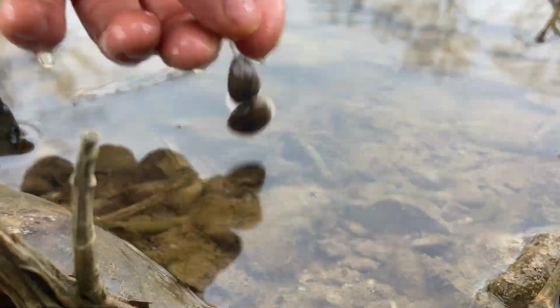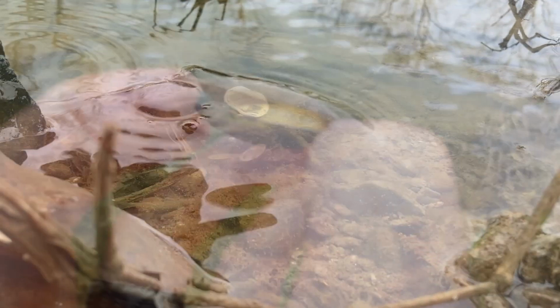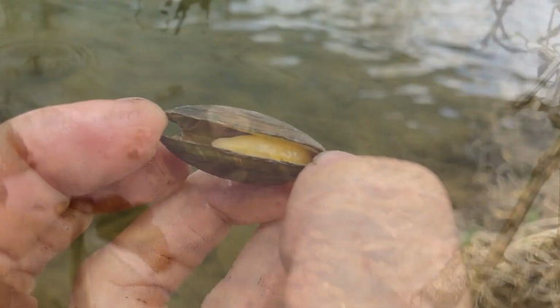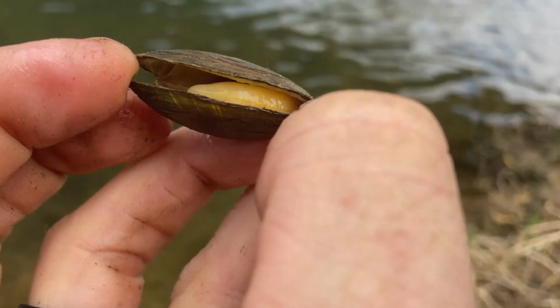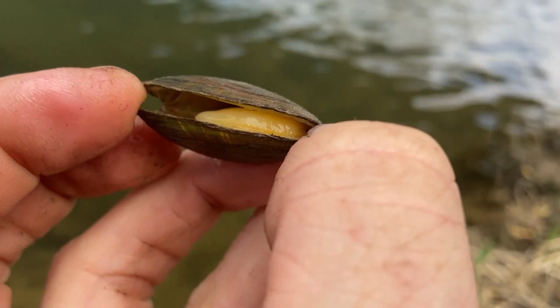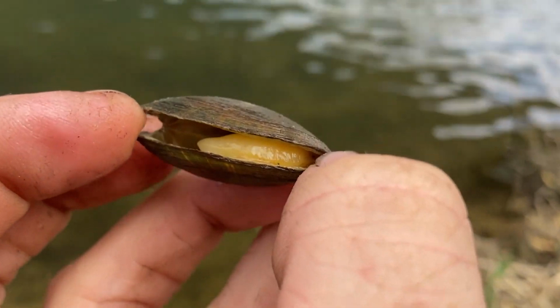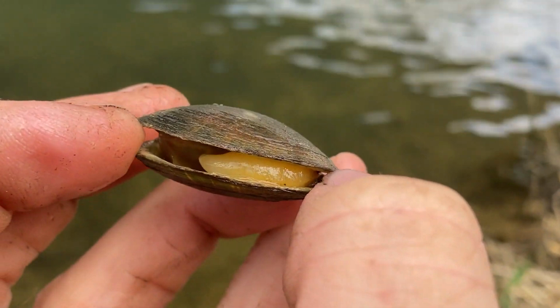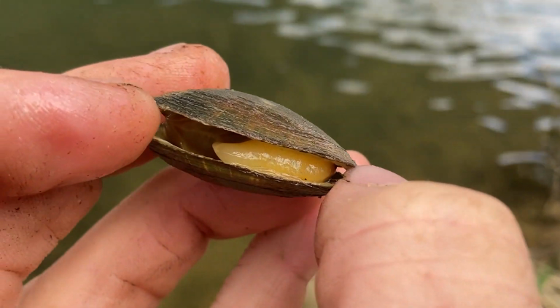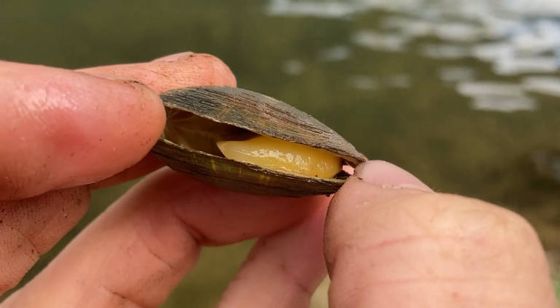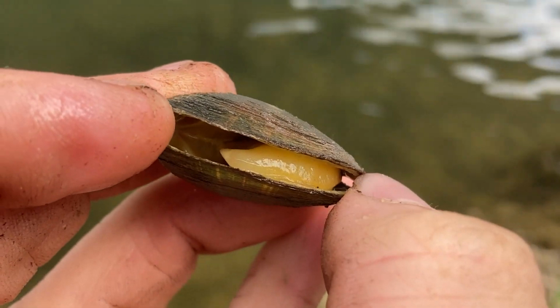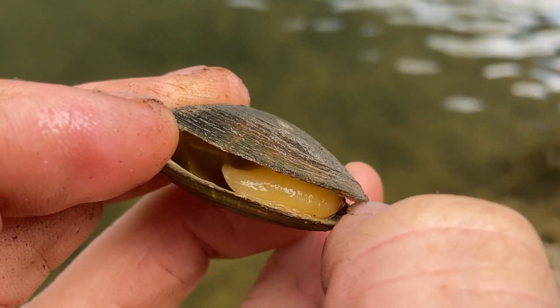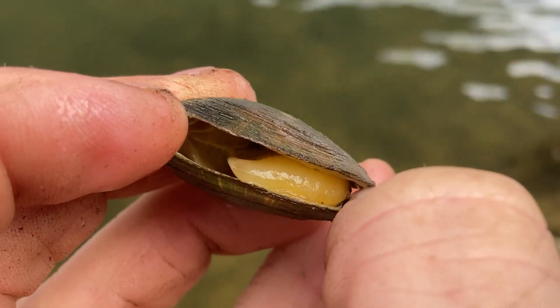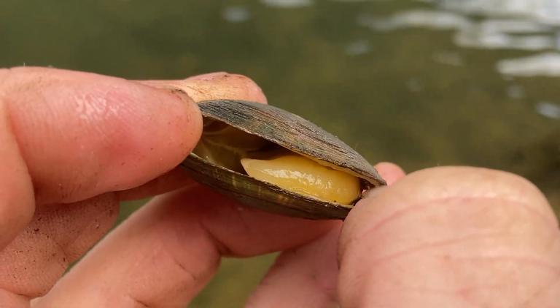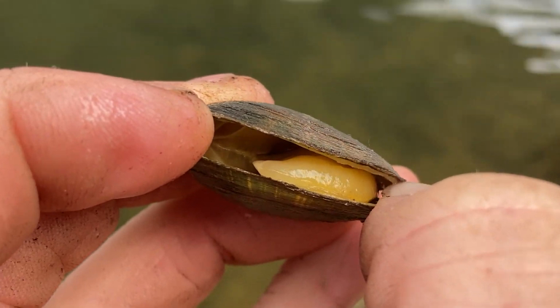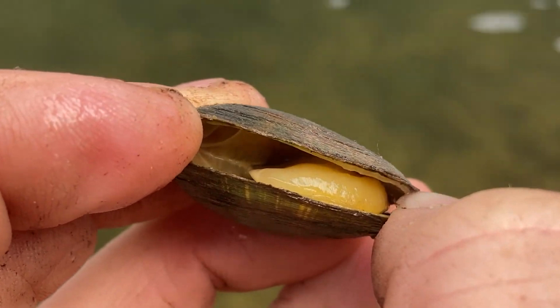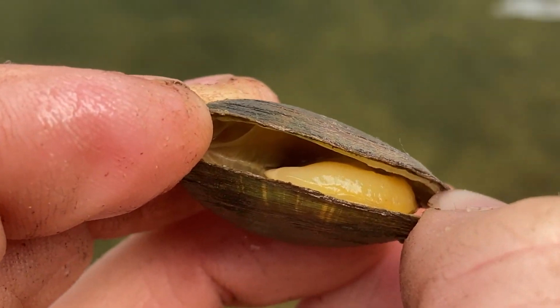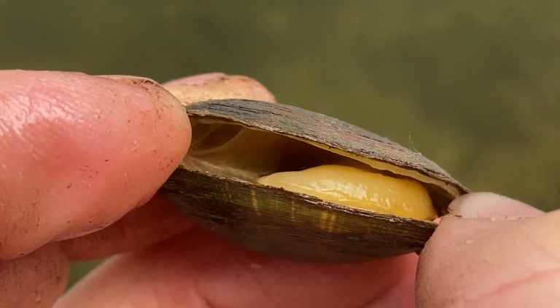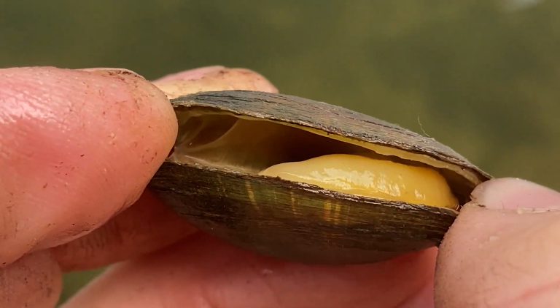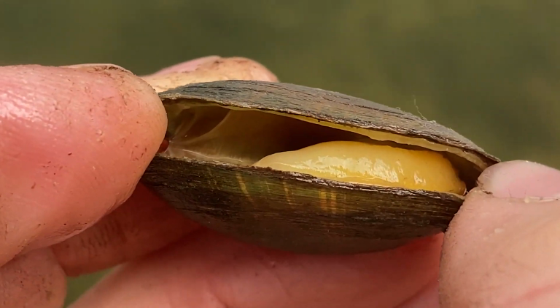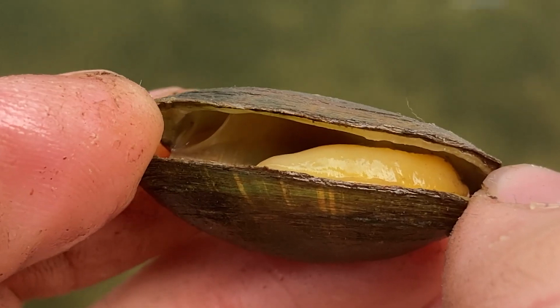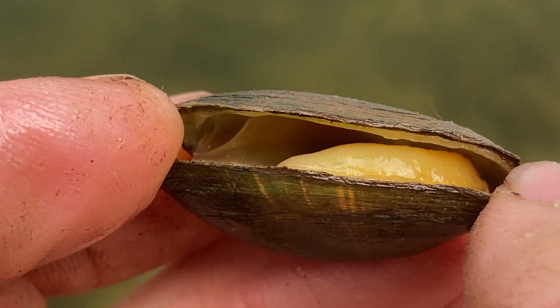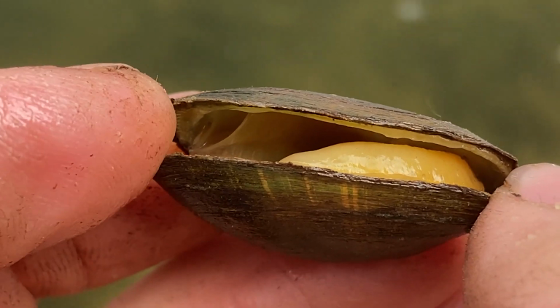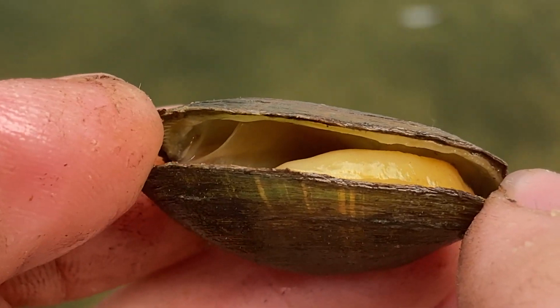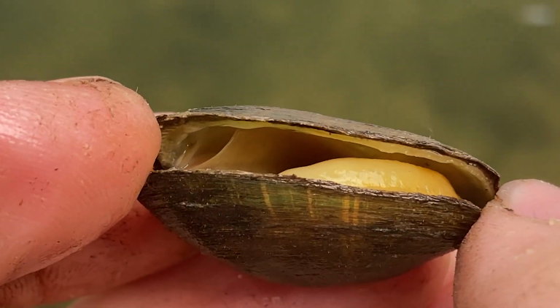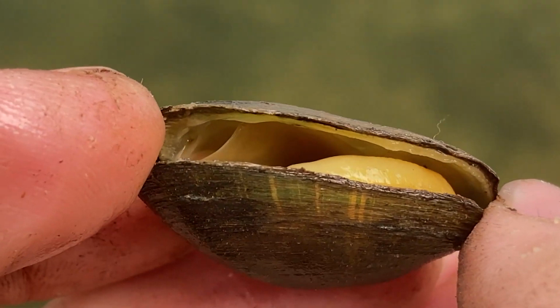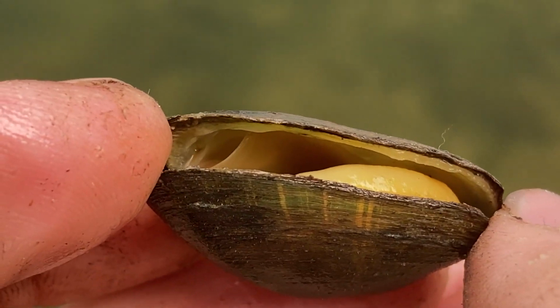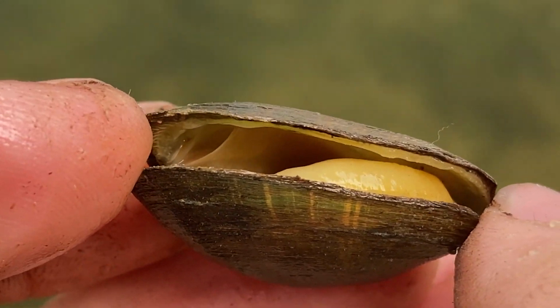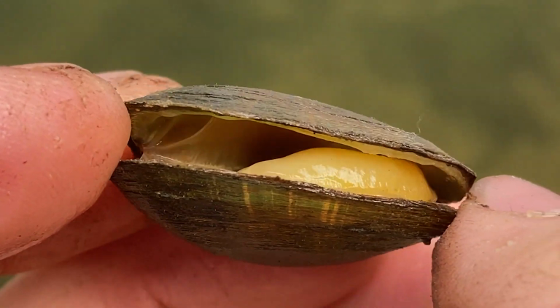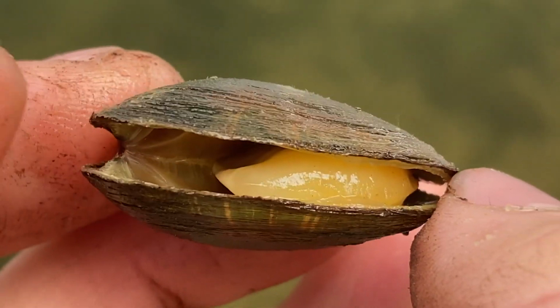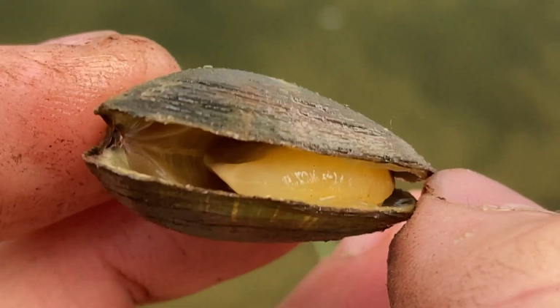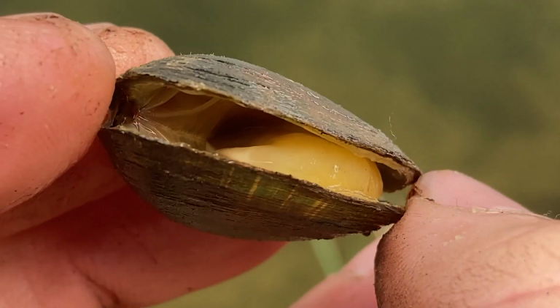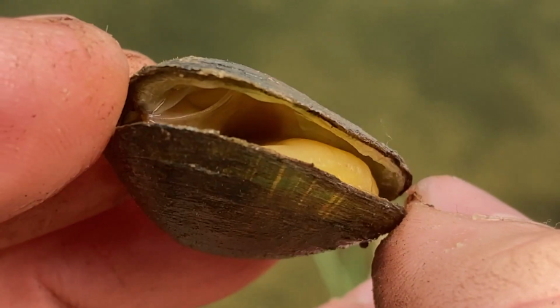We find all of our freshwater mussels in Kentucky, and there are about 300 species of mussels in North America alone, and 103 of those are native to Kentucky.